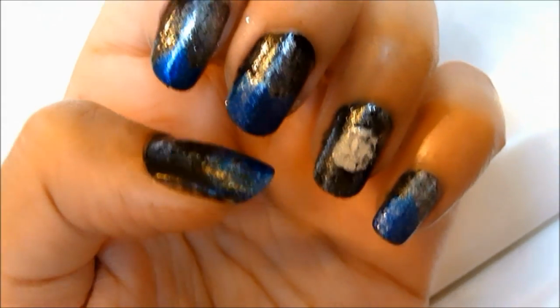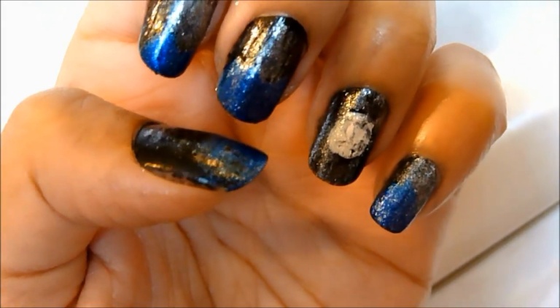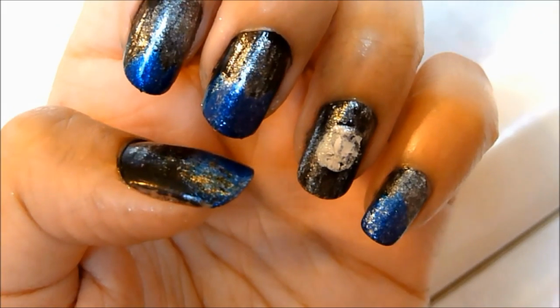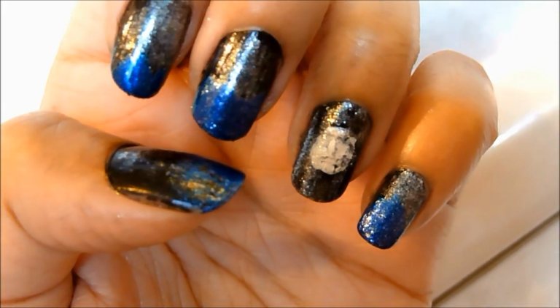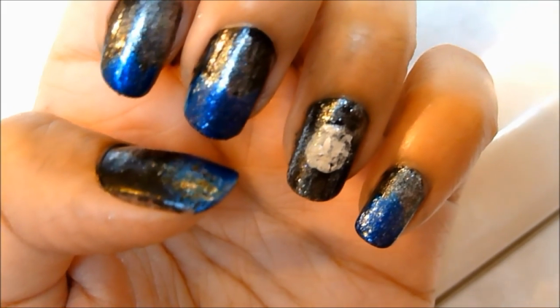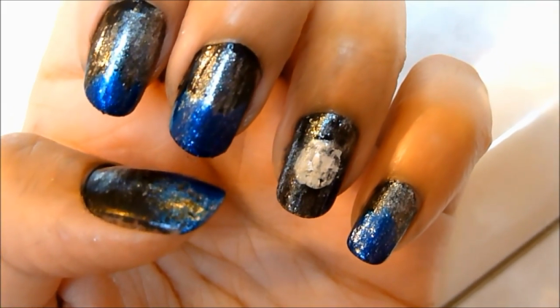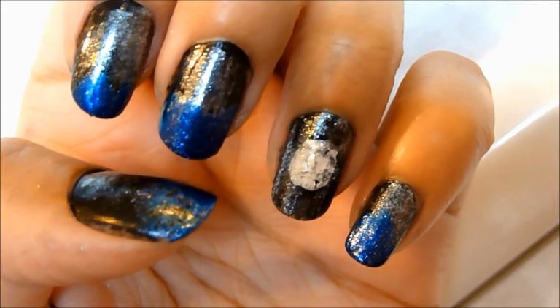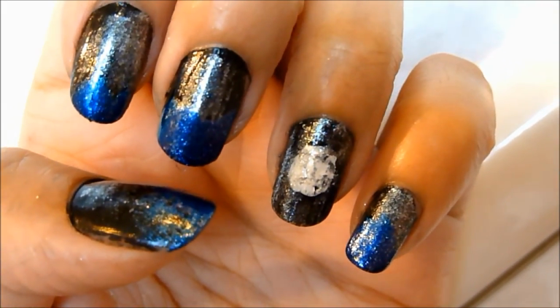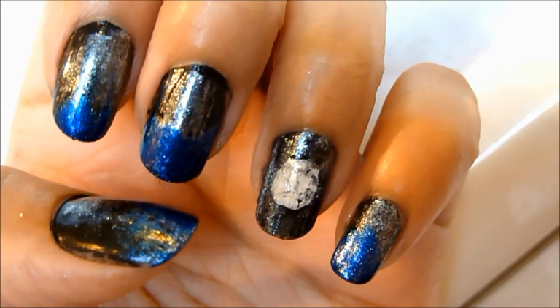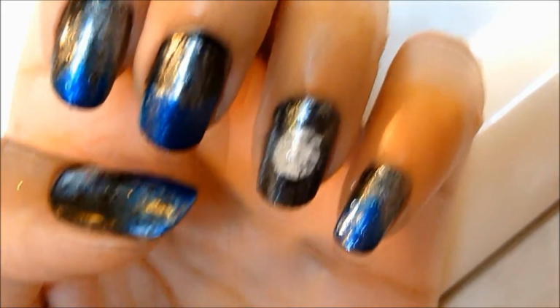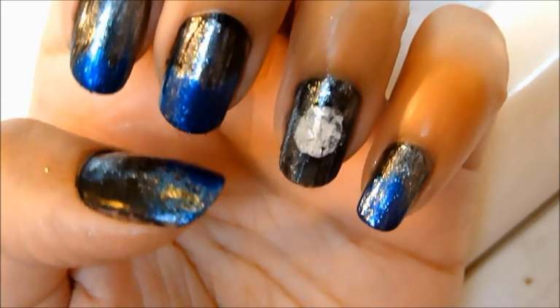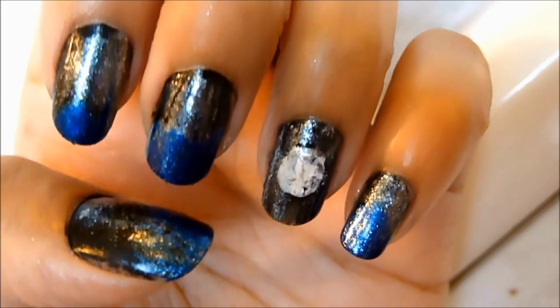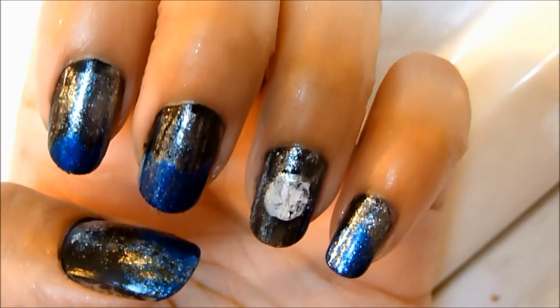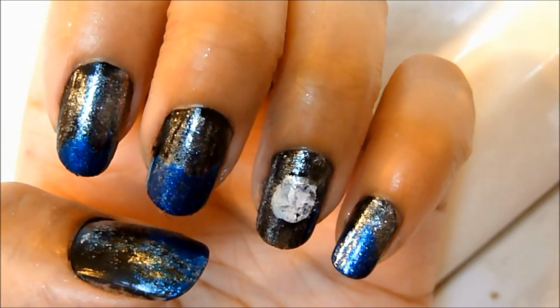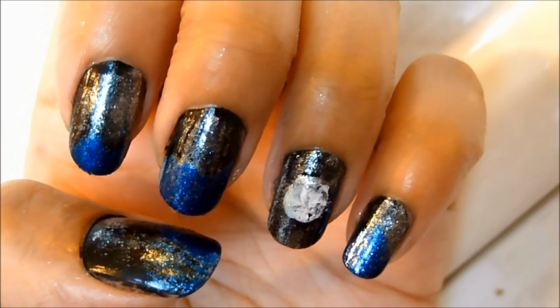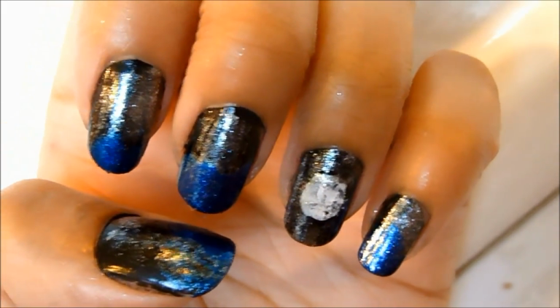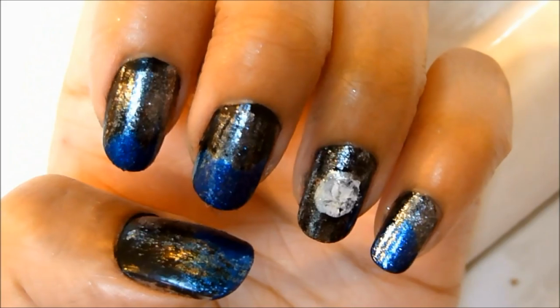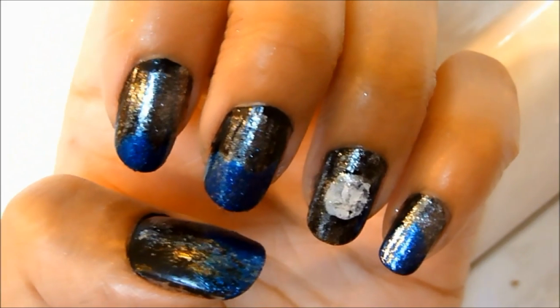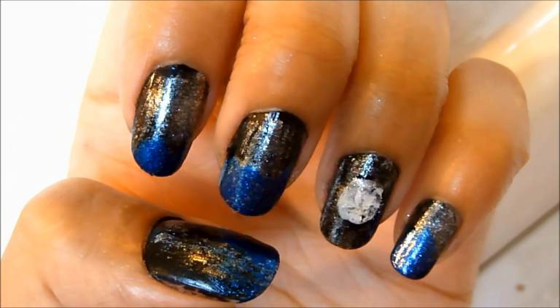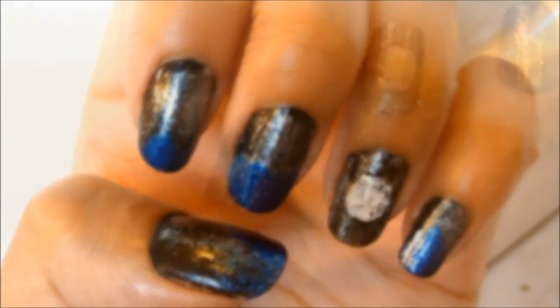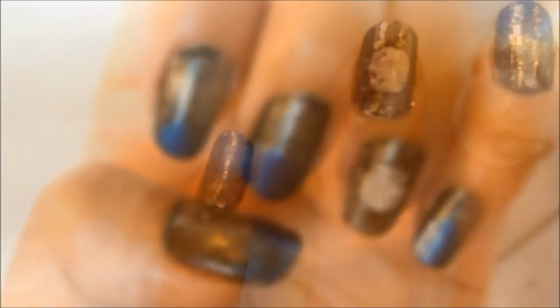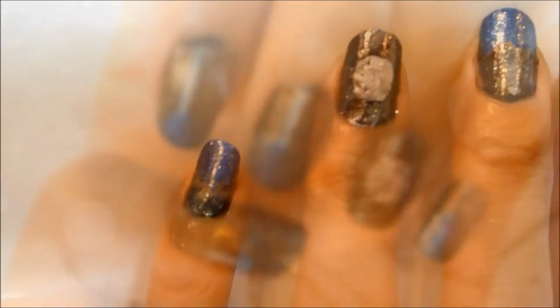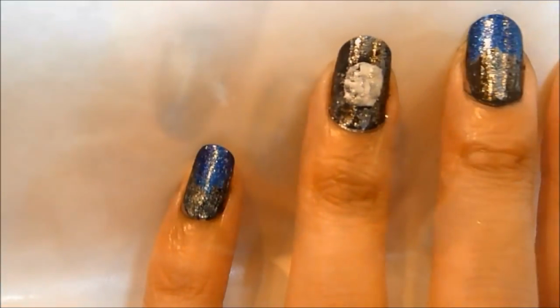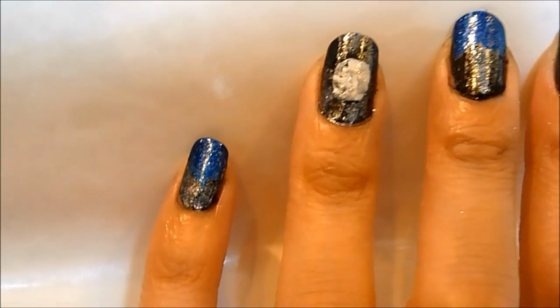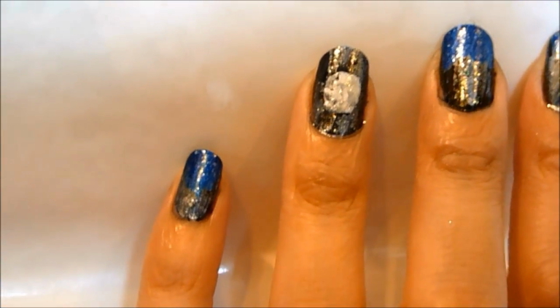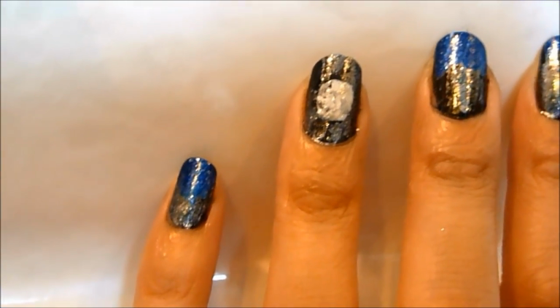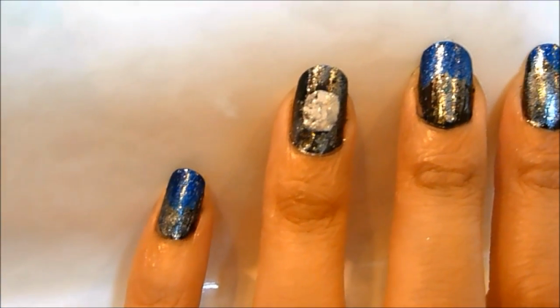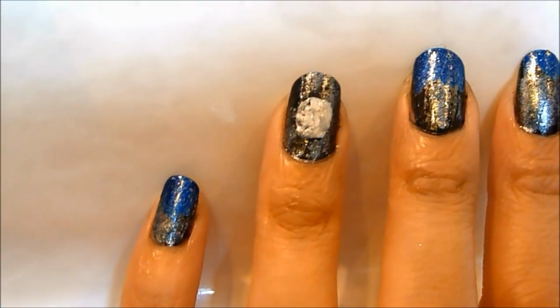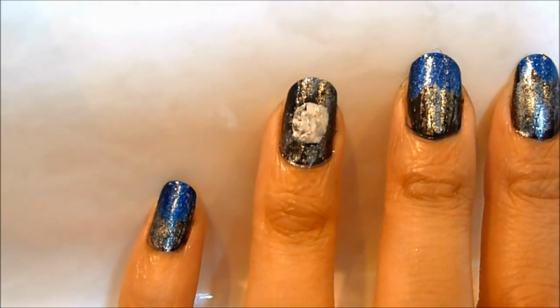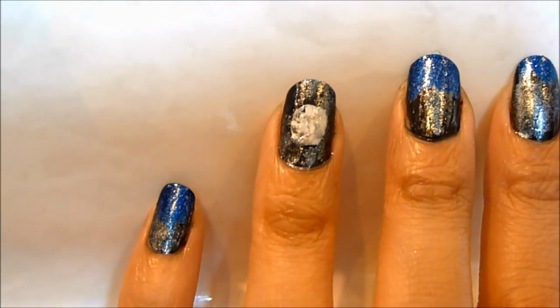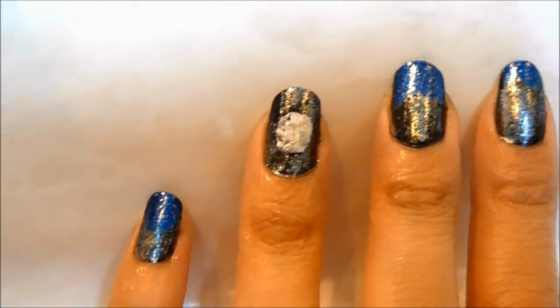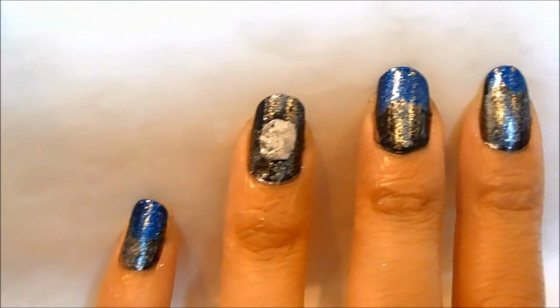Here's the finished result. I really like how it came out because I did it from home and I didn't have to go to the salon and spend tons of money. It was really quick, fast, easy, and fun.